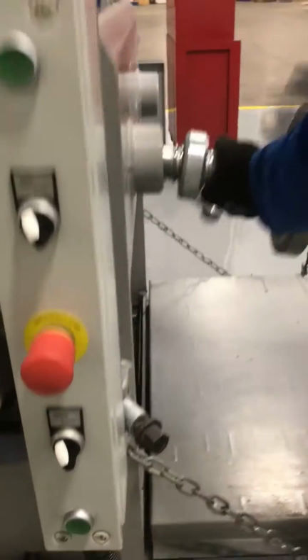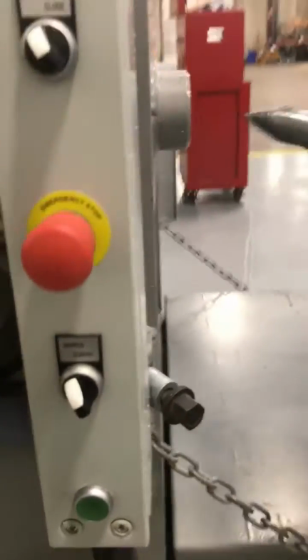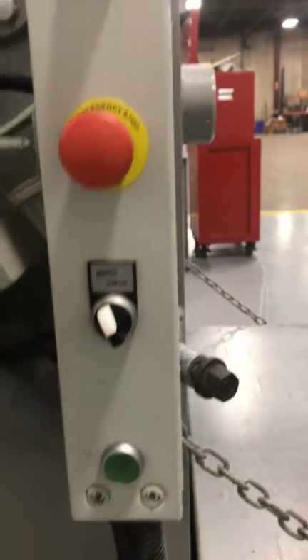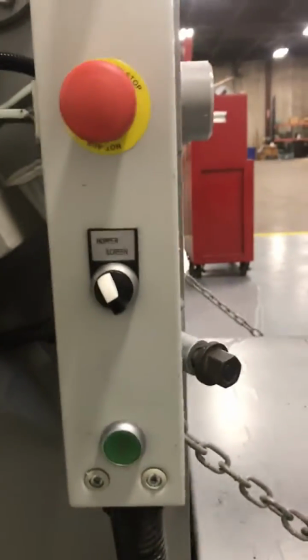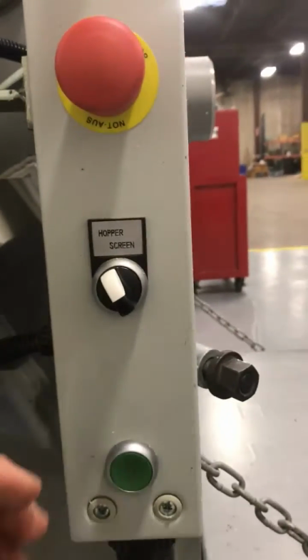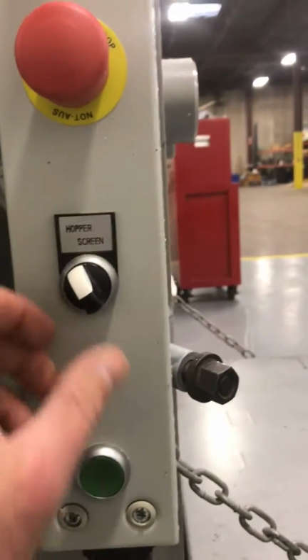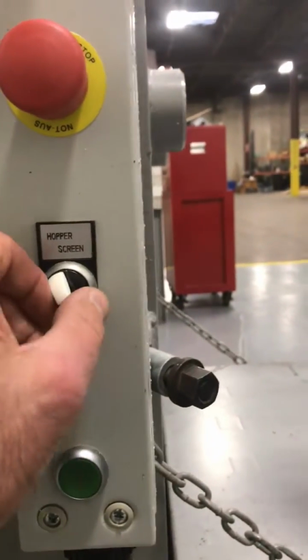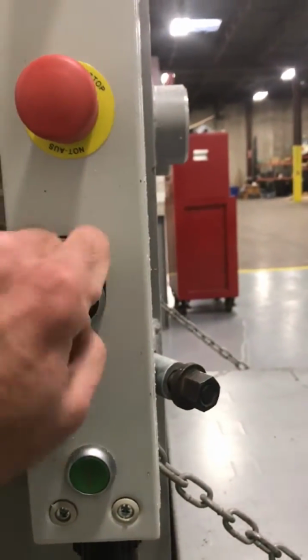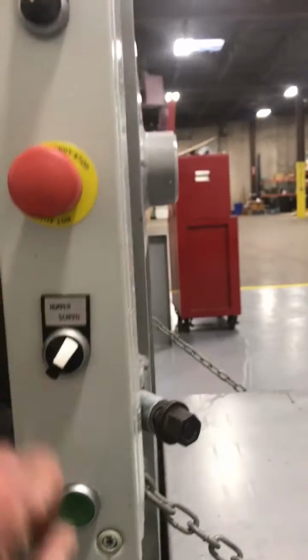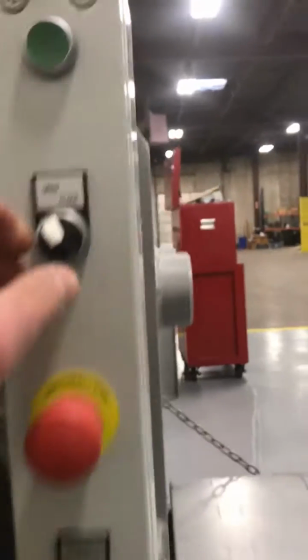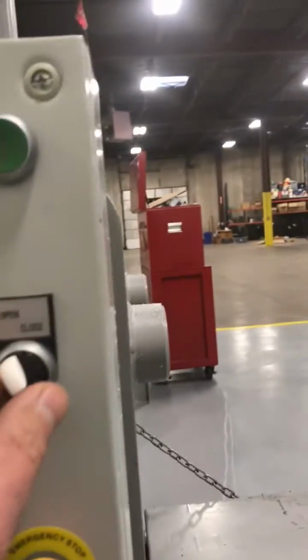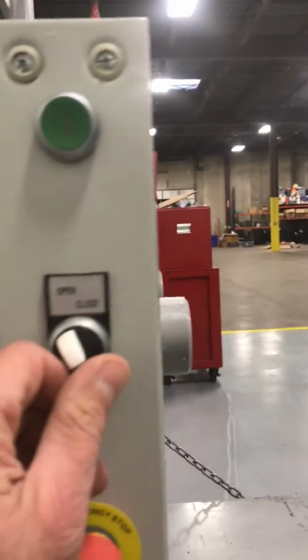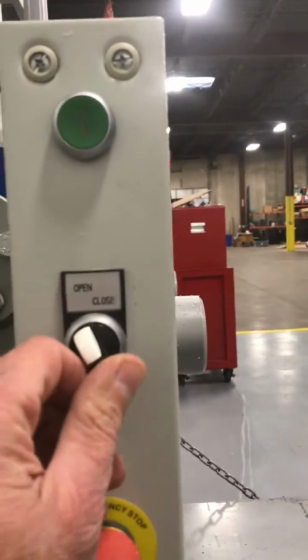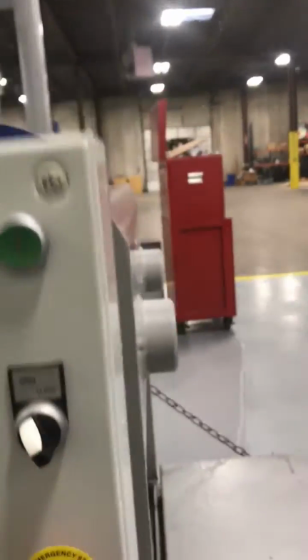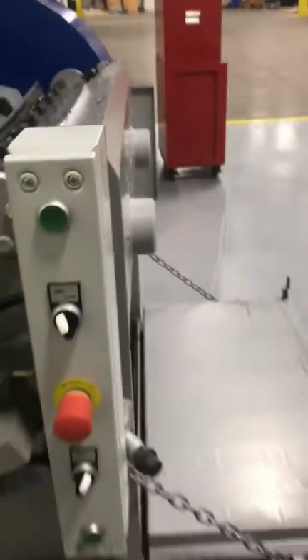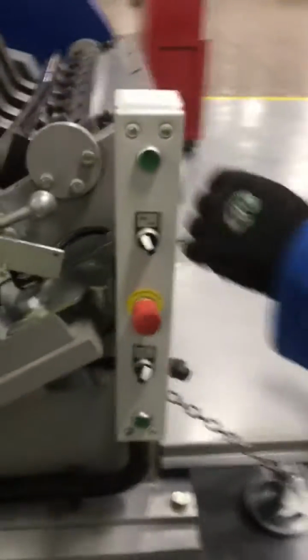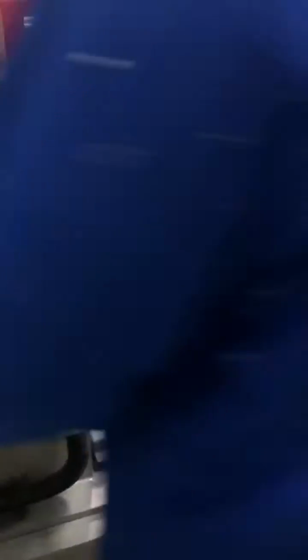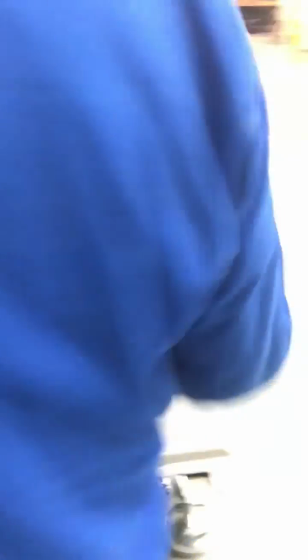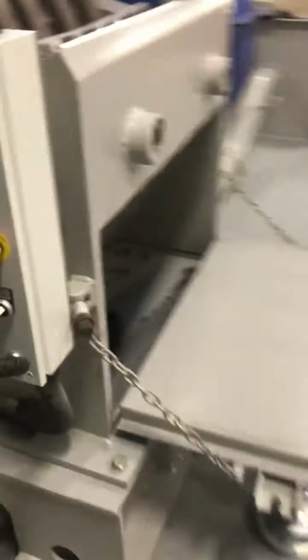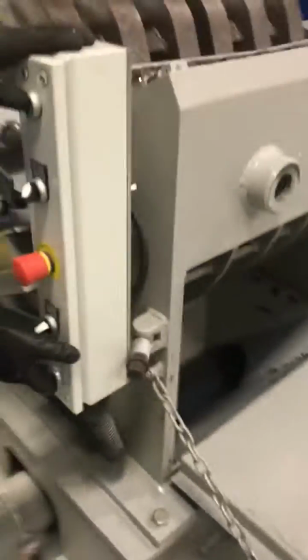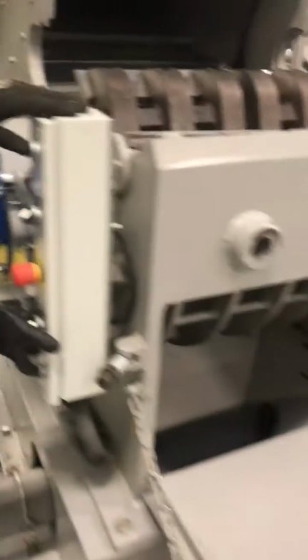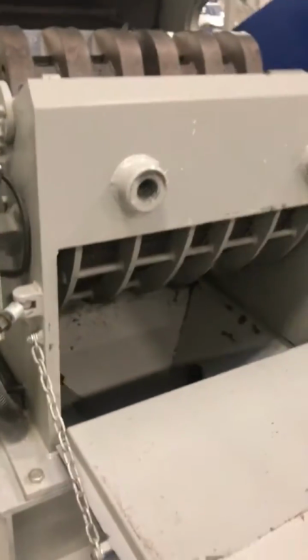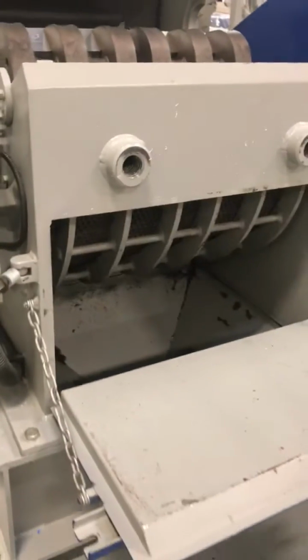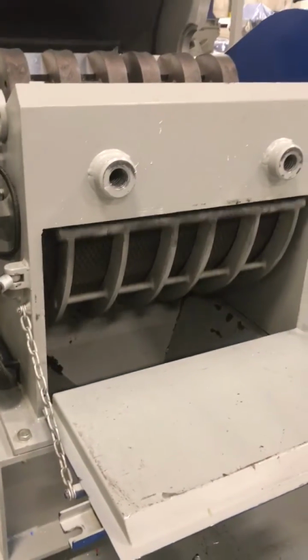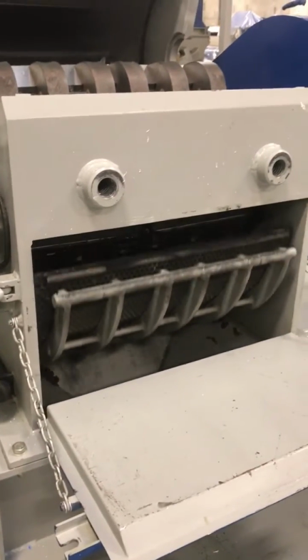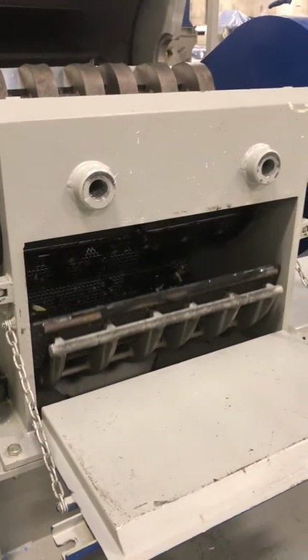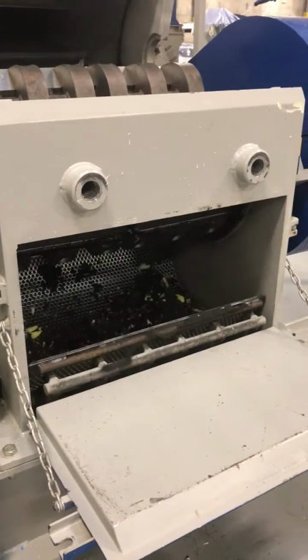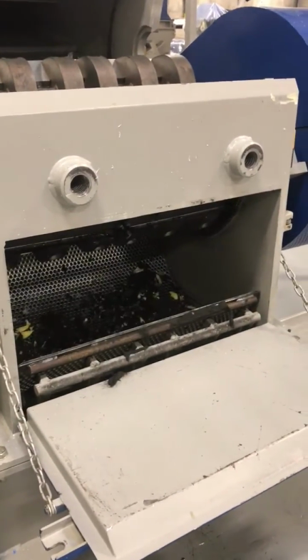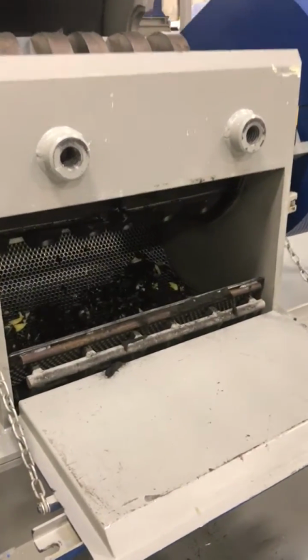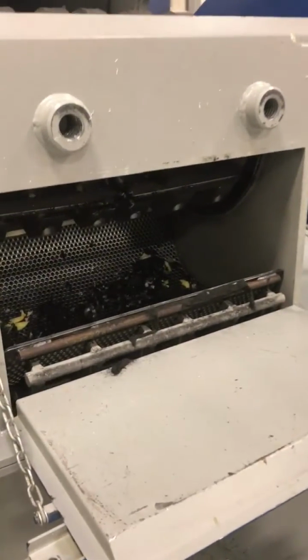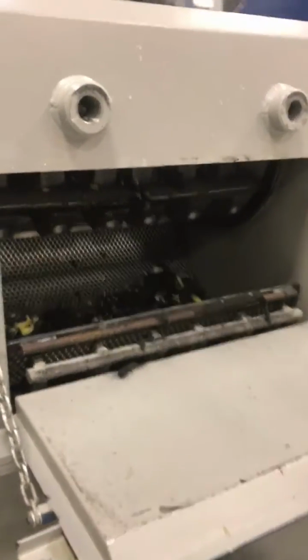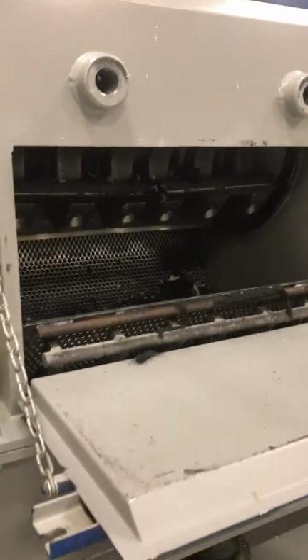Then switch to screen, open it, and hit the two green buttons. You have access to the screen and below.